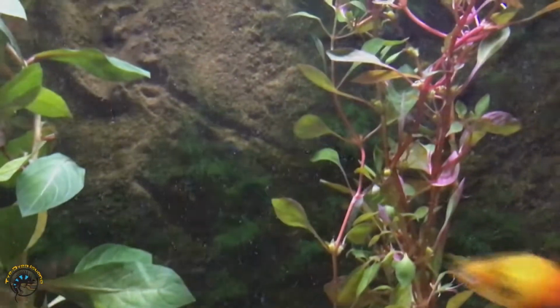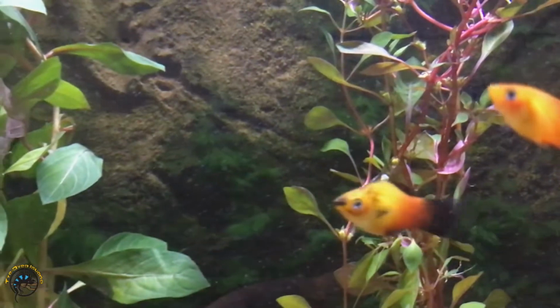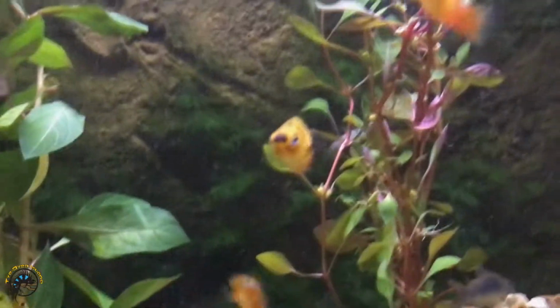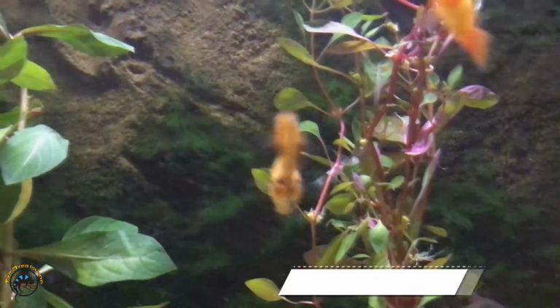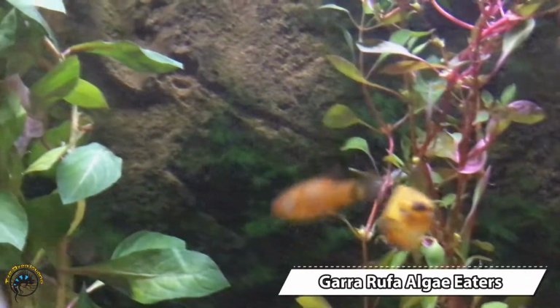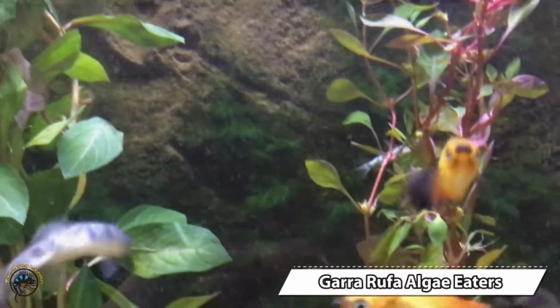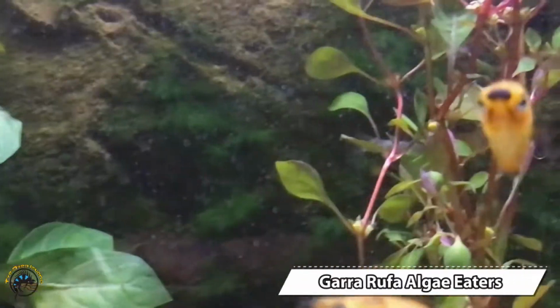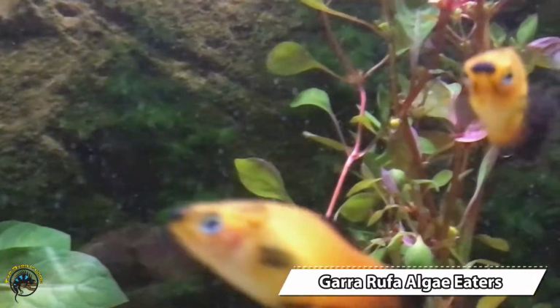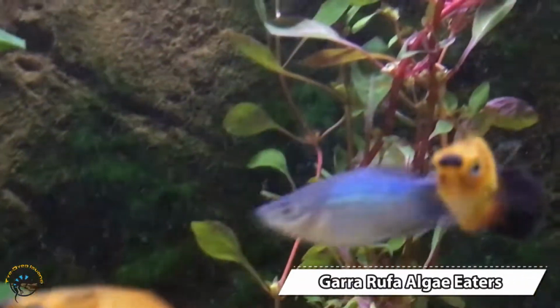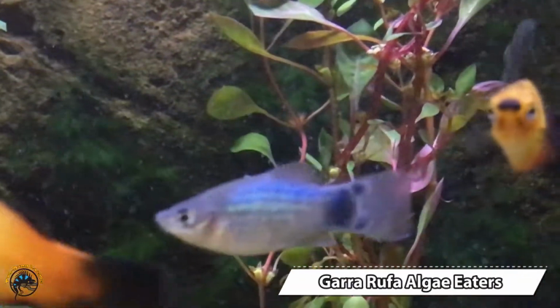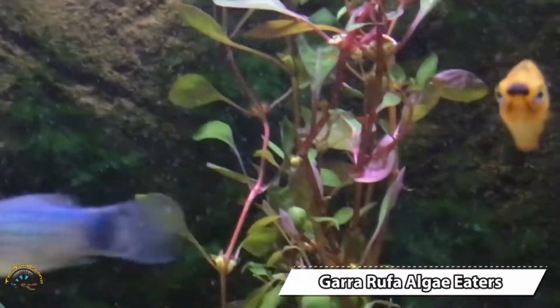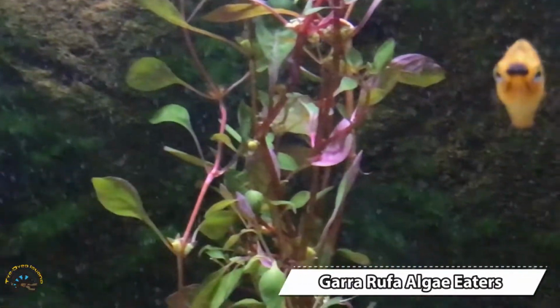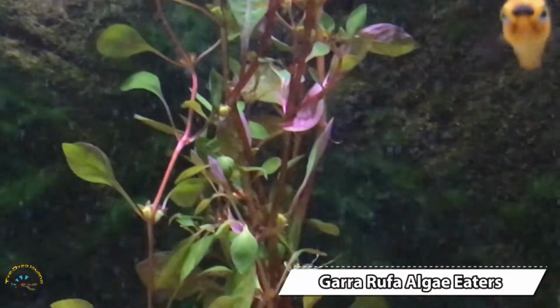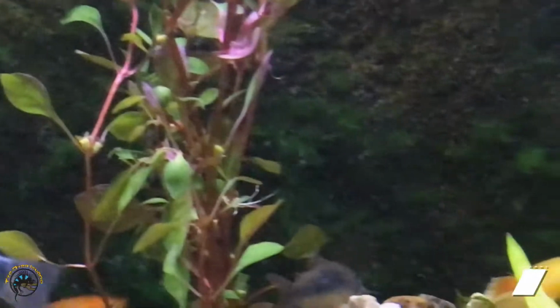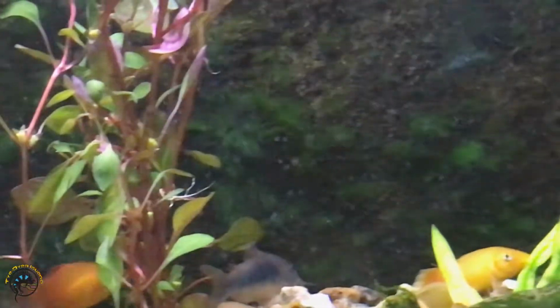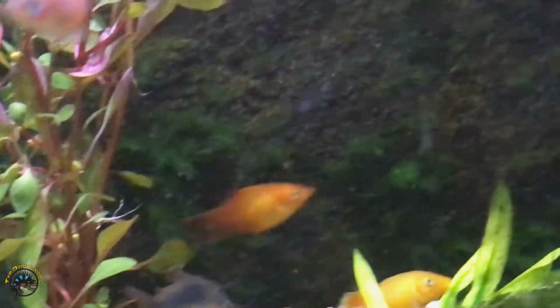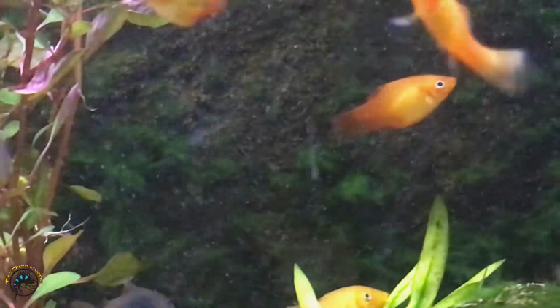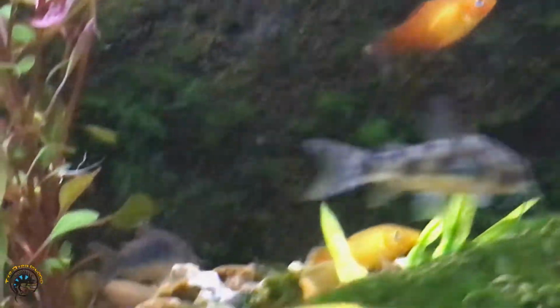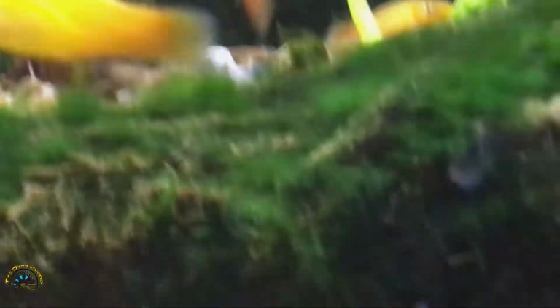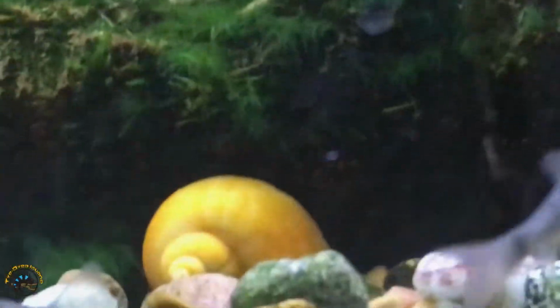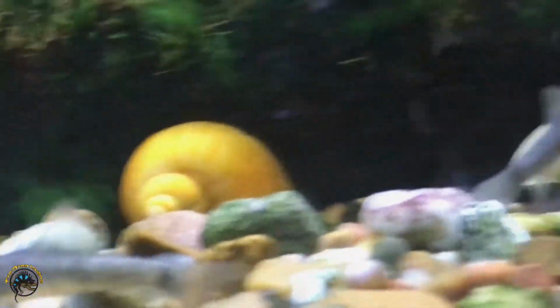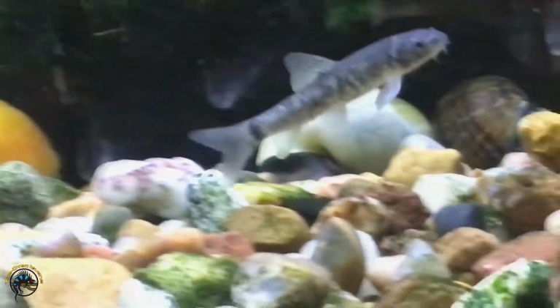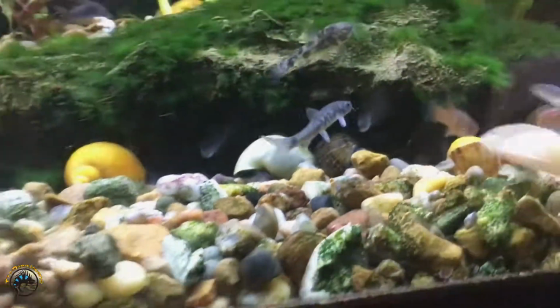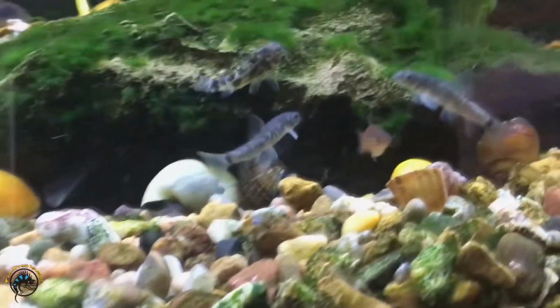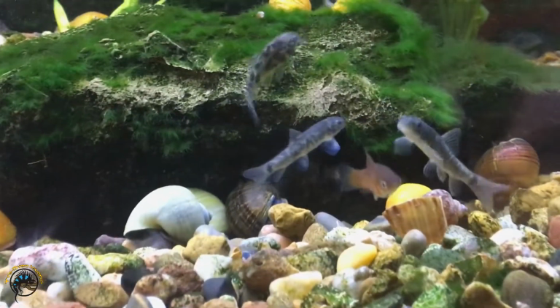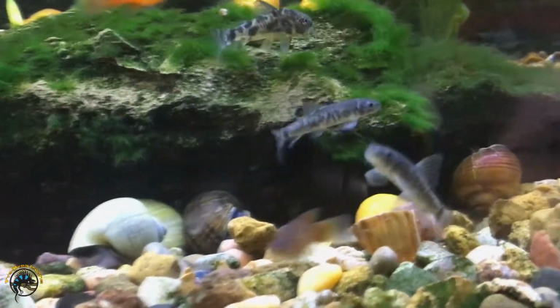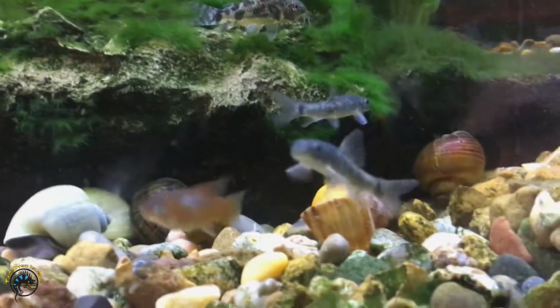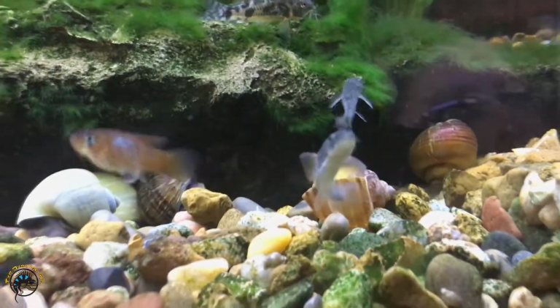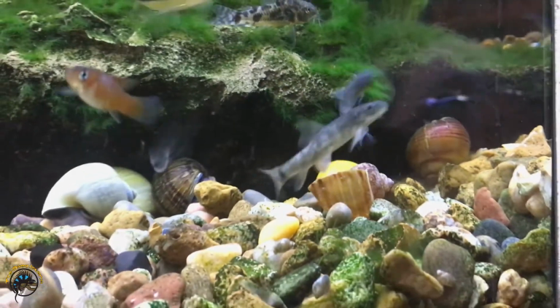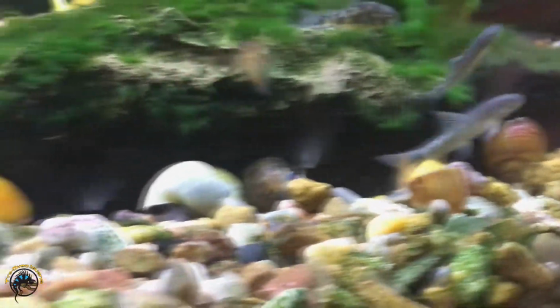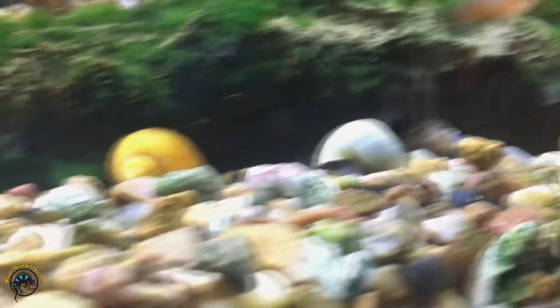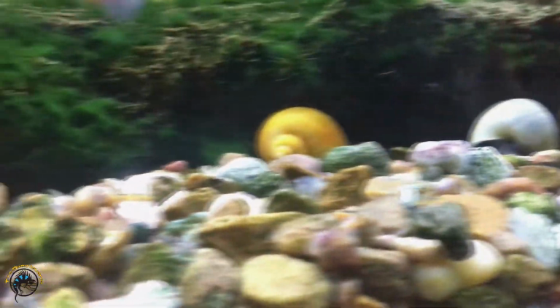Got some more garra ruffa algae eaters — they're hanging out in the back. Oh, here's a couple! They look like little sharks almost.